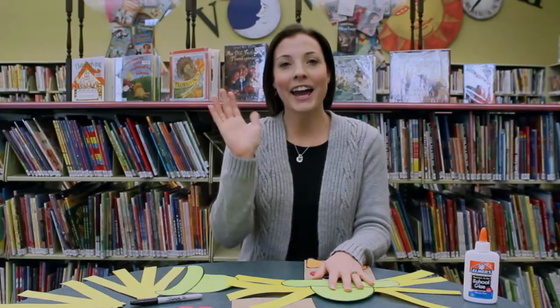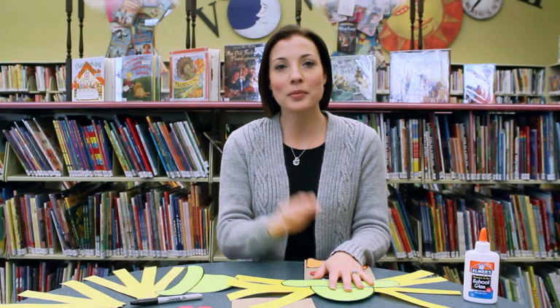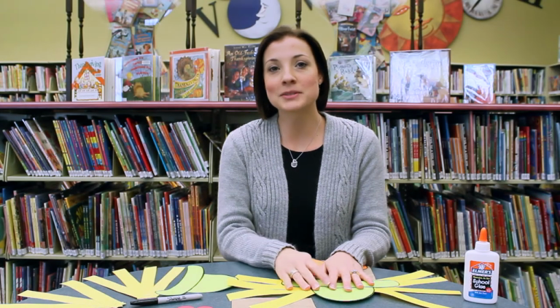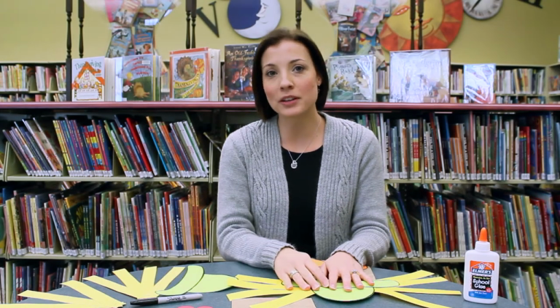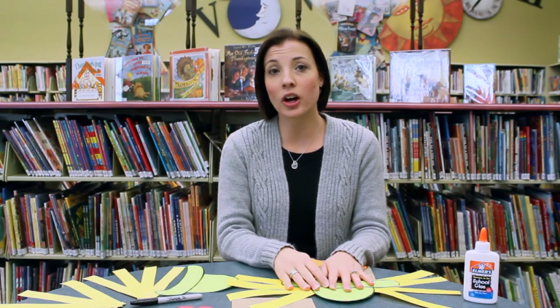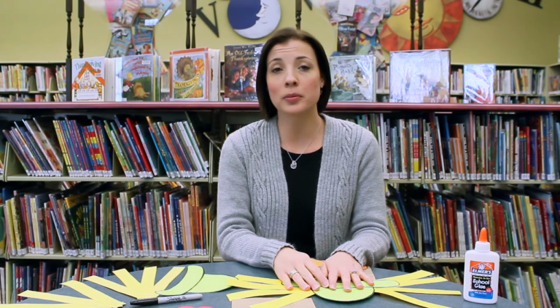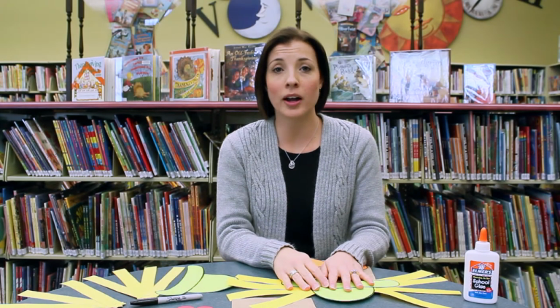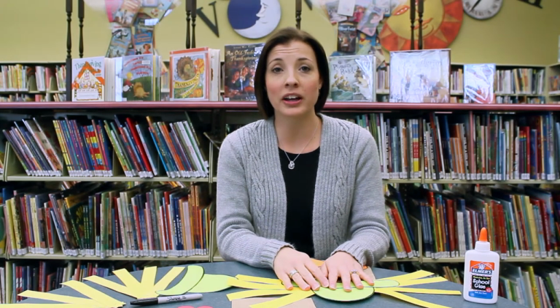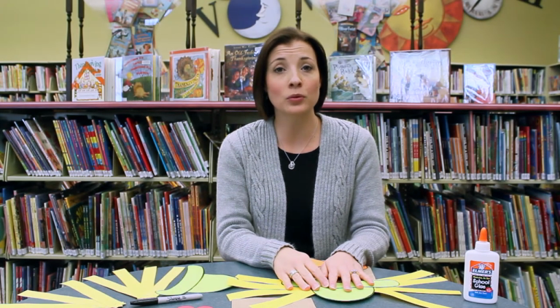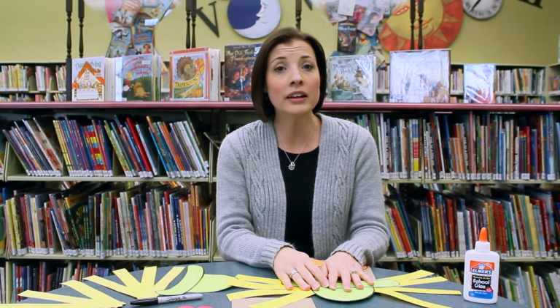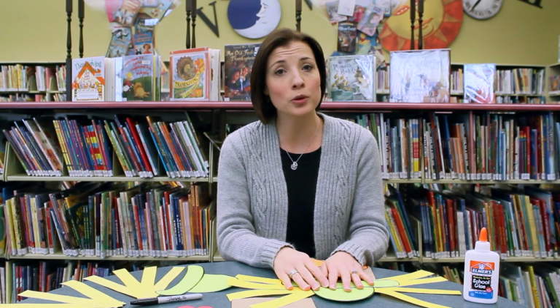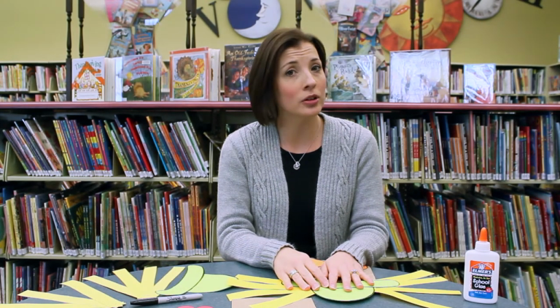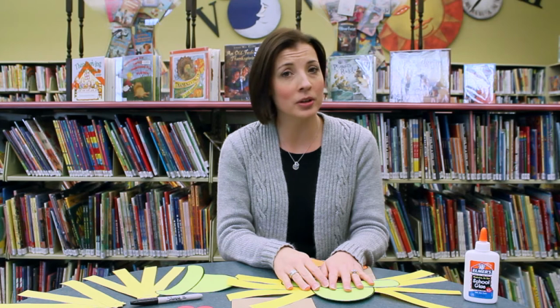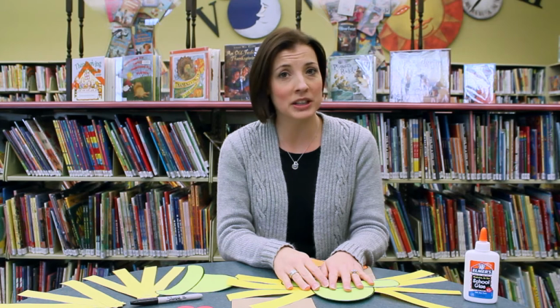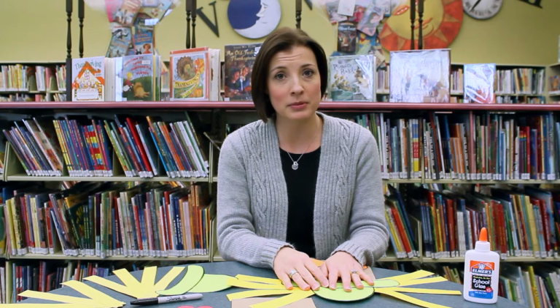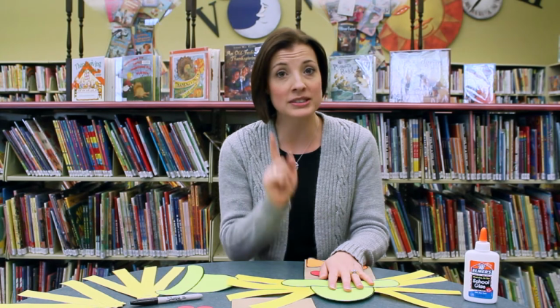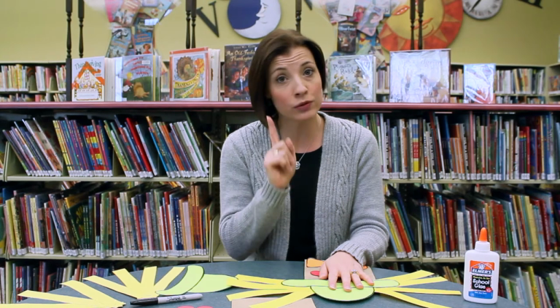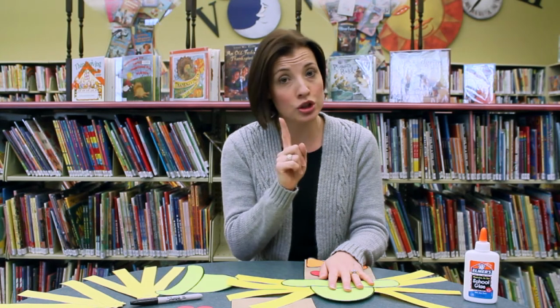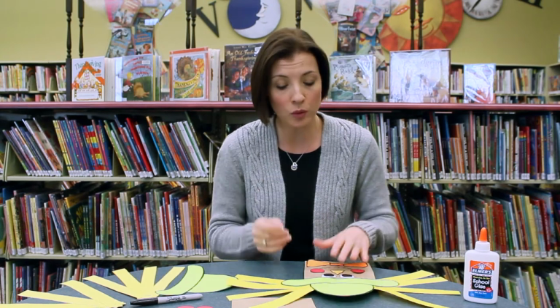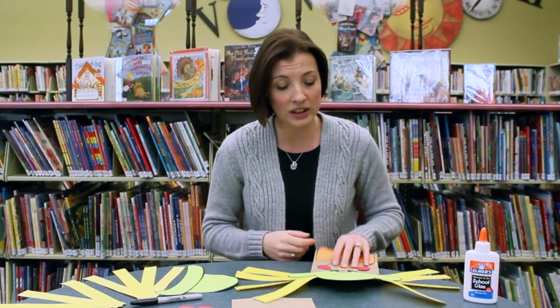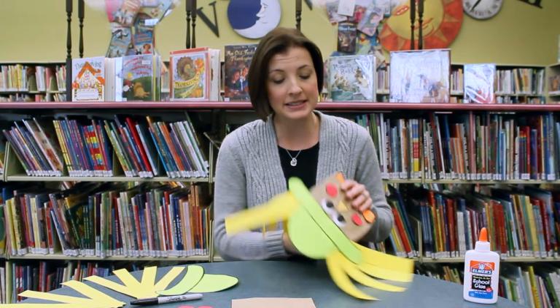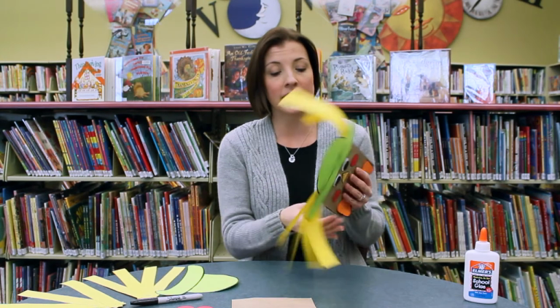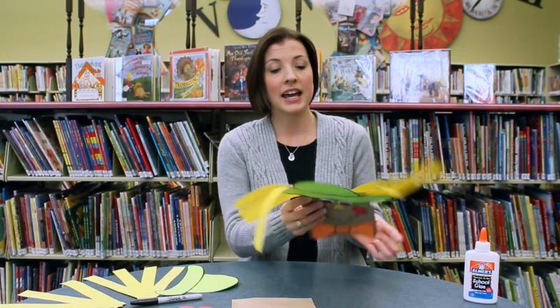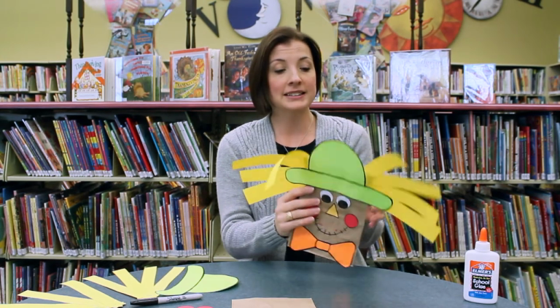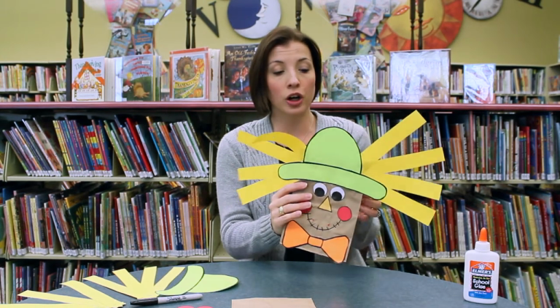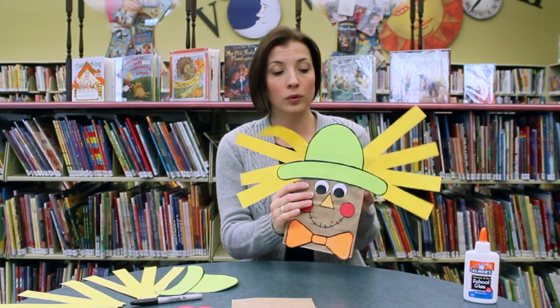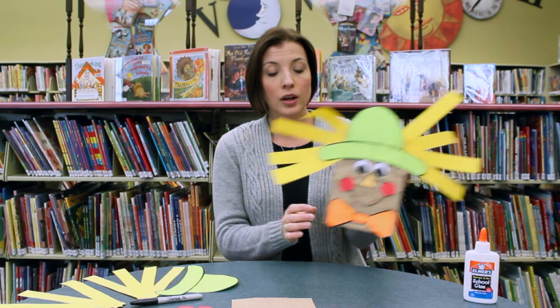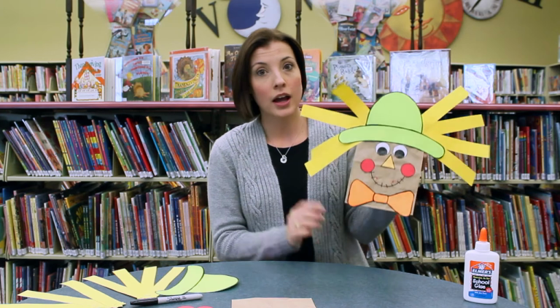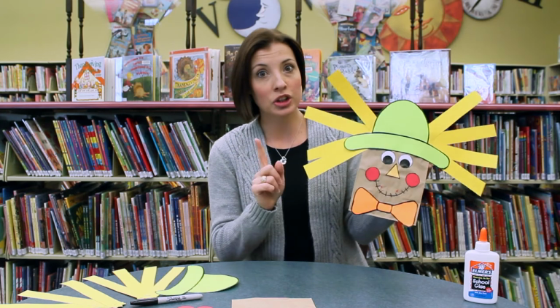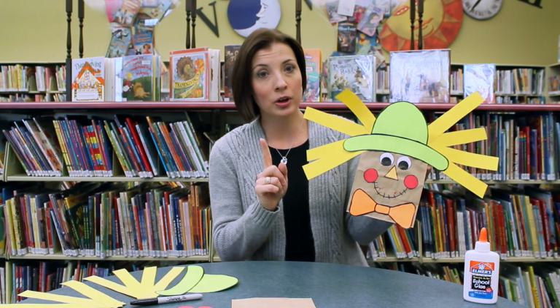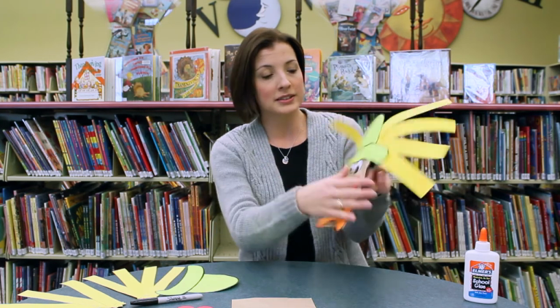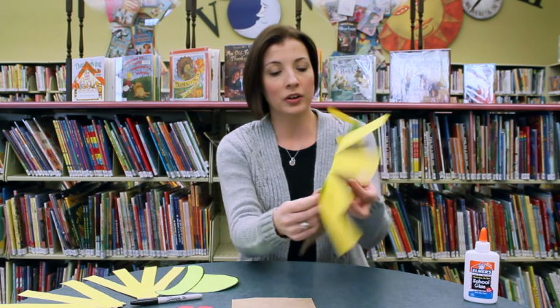Hey everybody, it's Miss Leah from the Laurel County Public Library. I really hope you come to the library this week to see me, because if you do, you are going to get to make a scarecrow. I'm going to show you how we're going to make this scarecrow now.